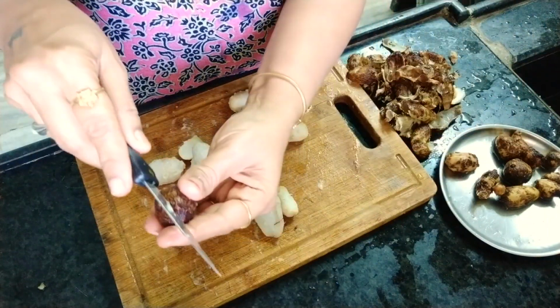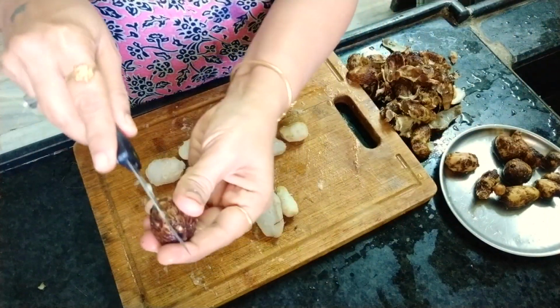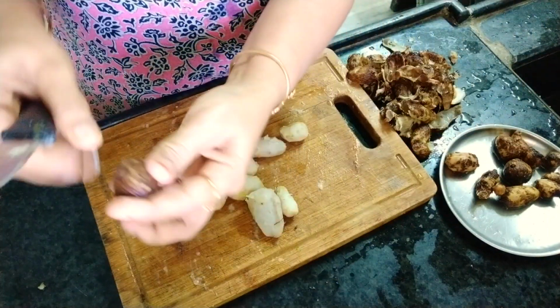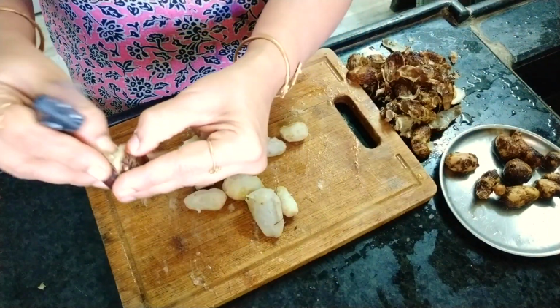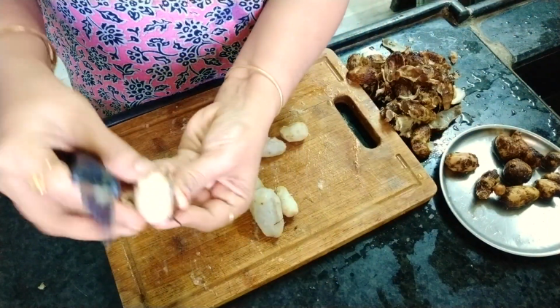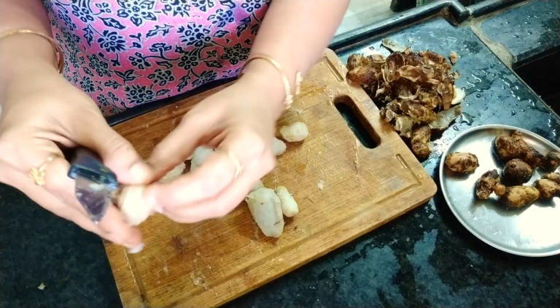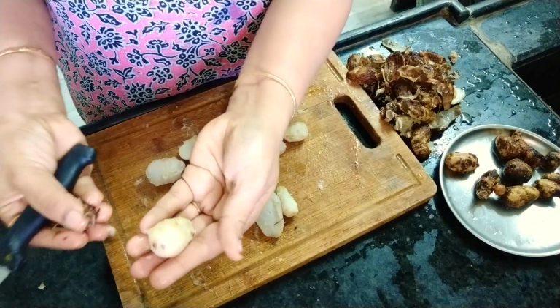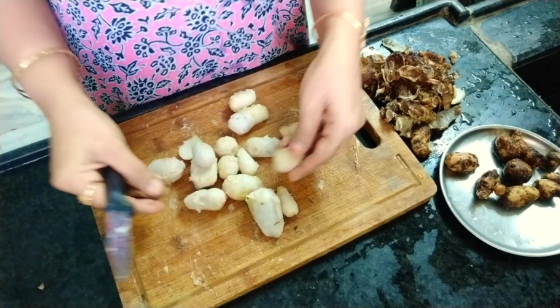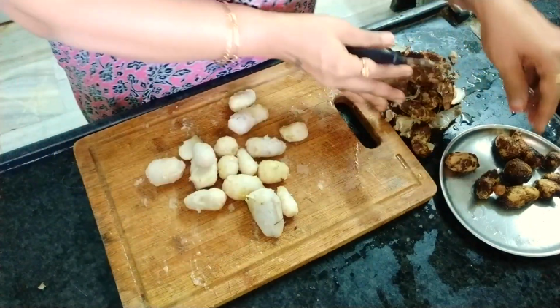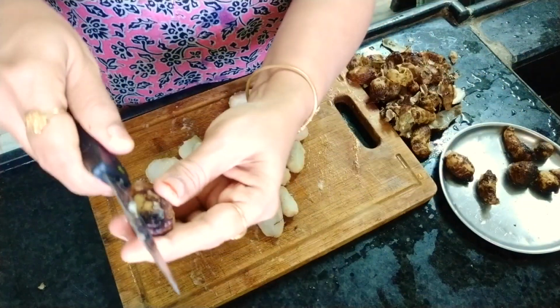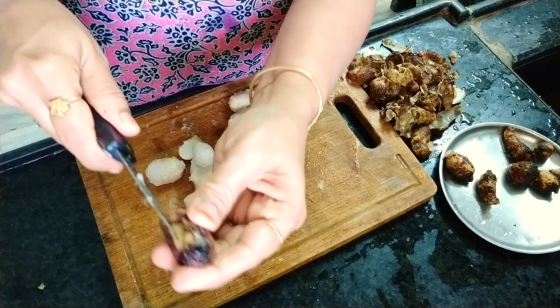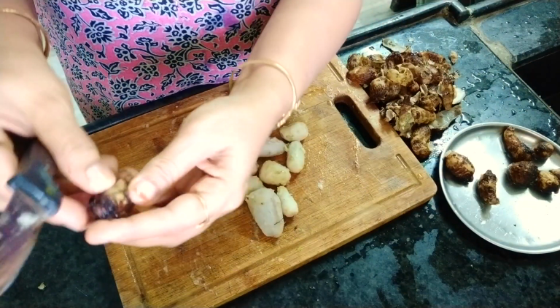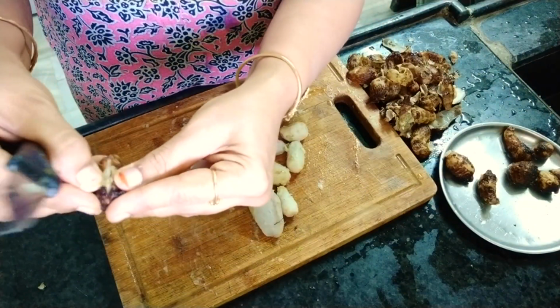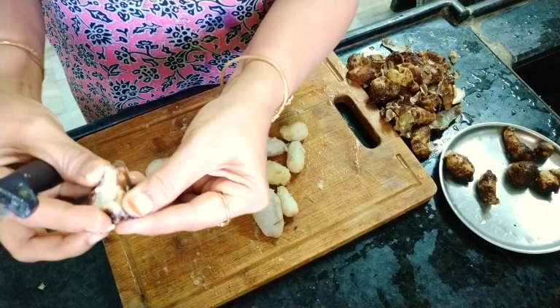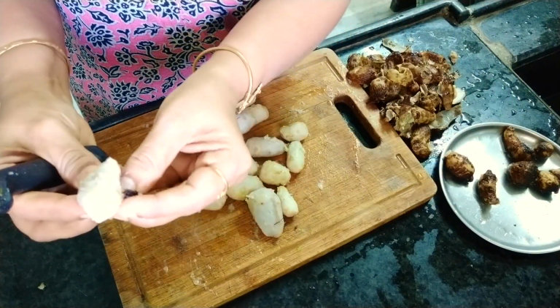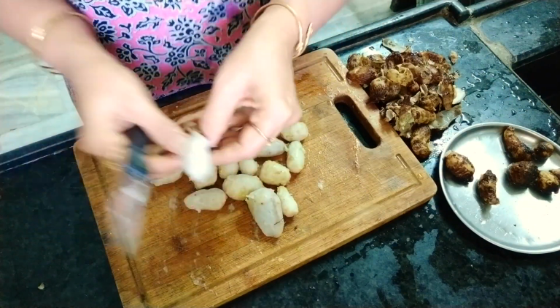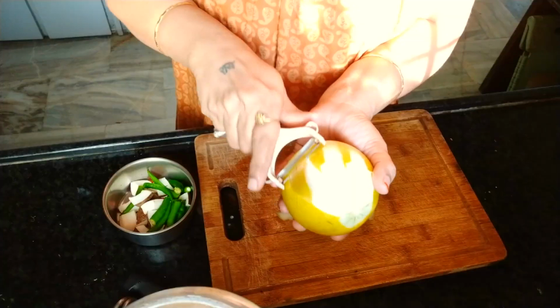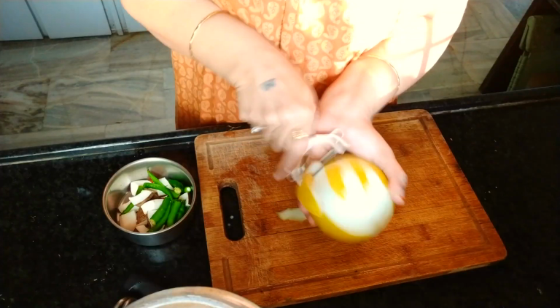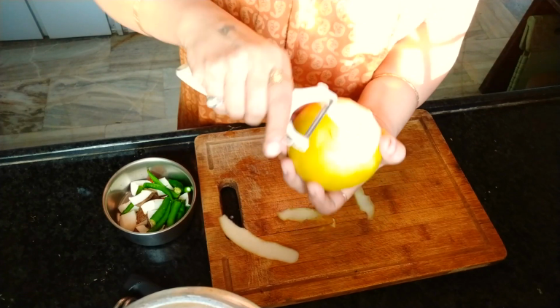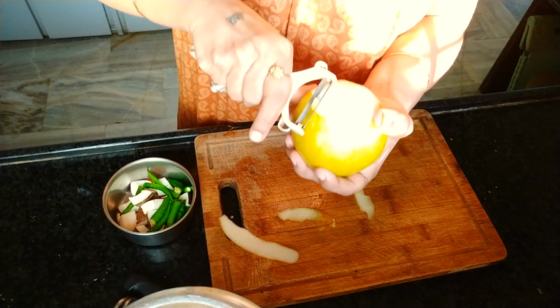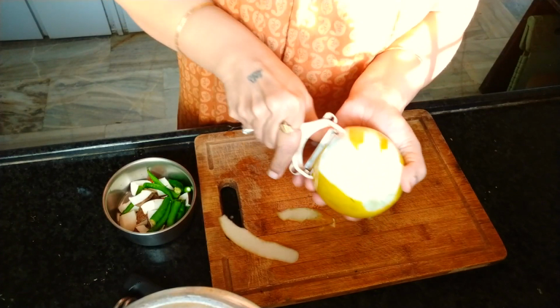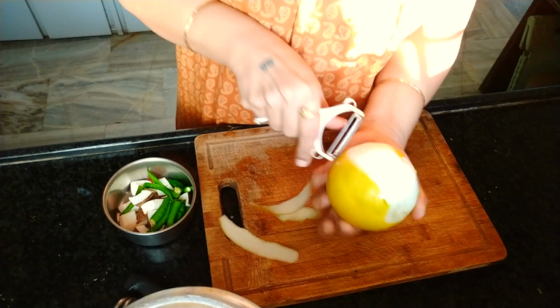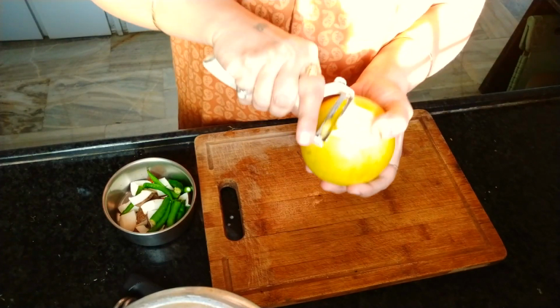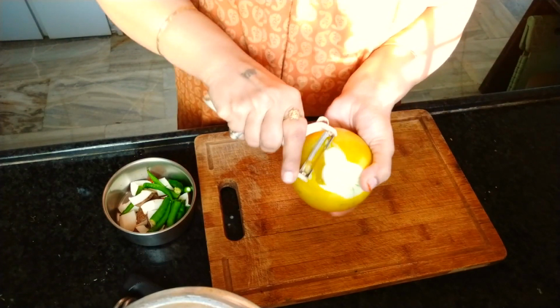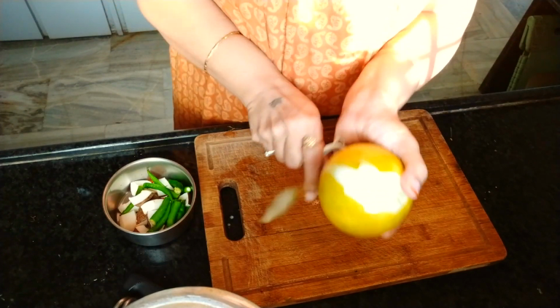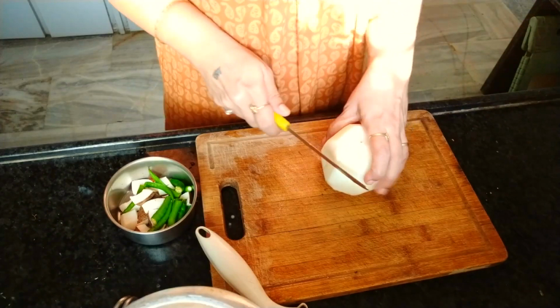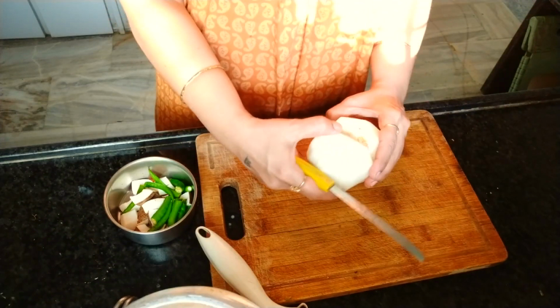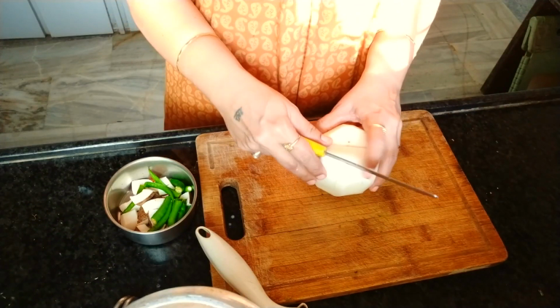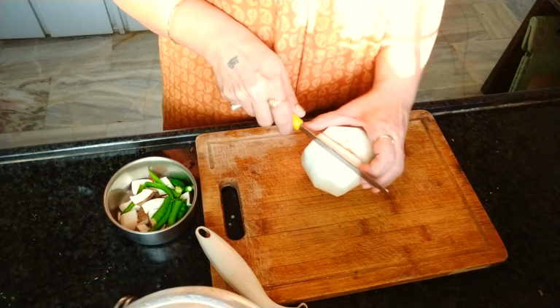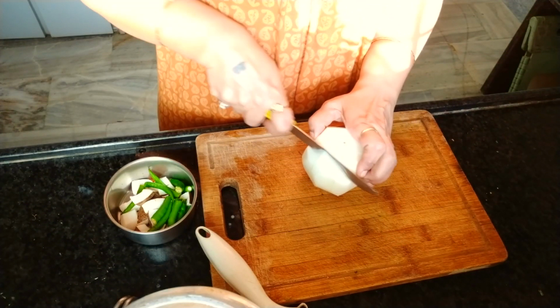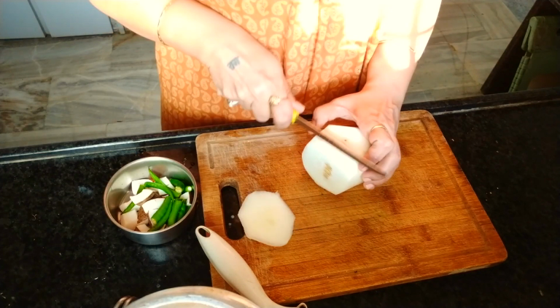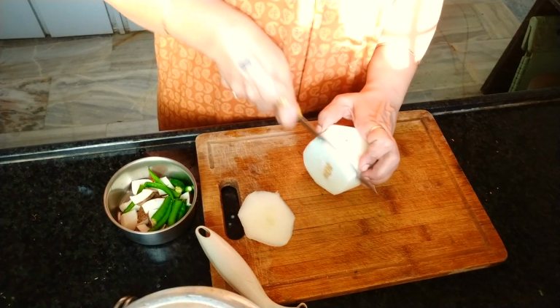This is the boiled taro — make a slit with the knife slightly and it is very easy to remove the peel. See how easy this is. For the lemon cucumber, remove the peel with the peeler.